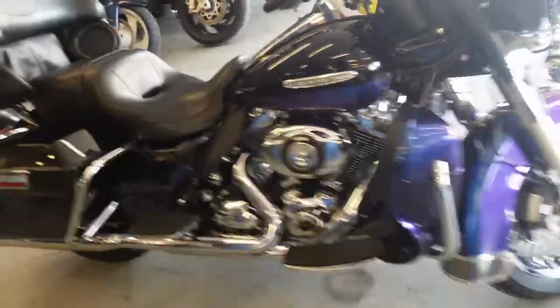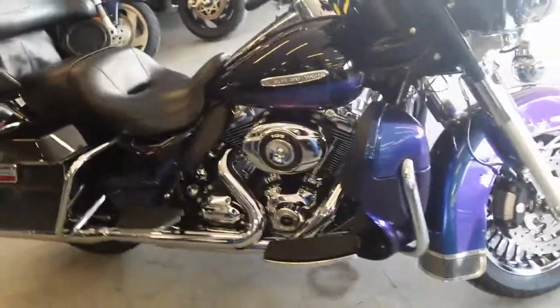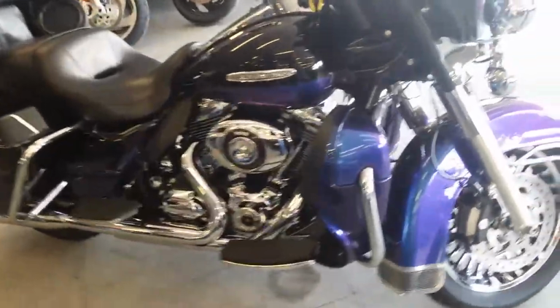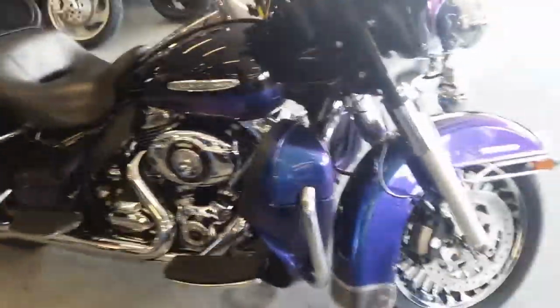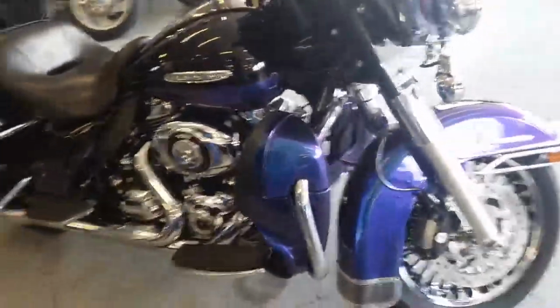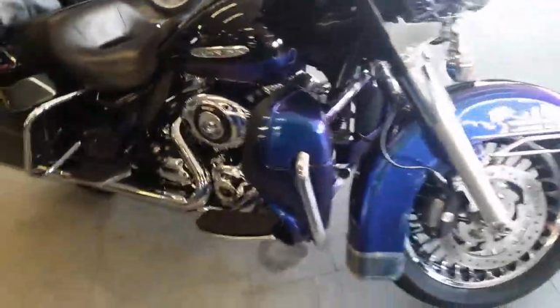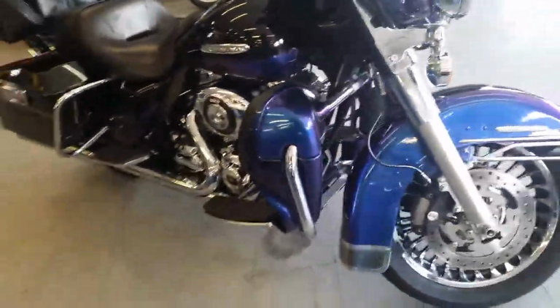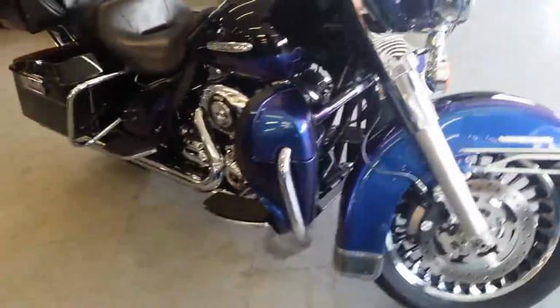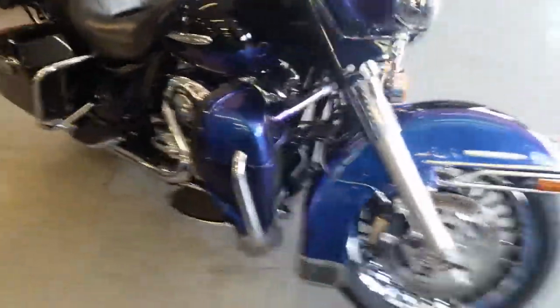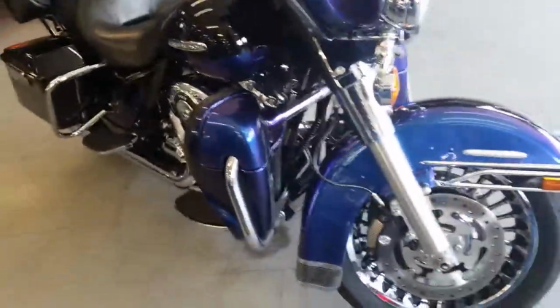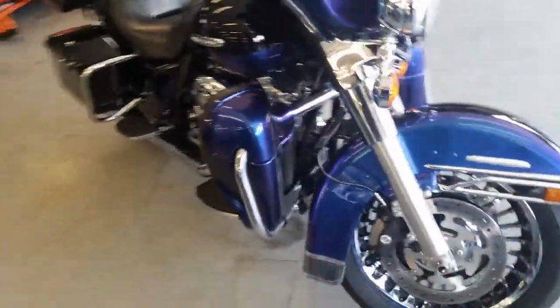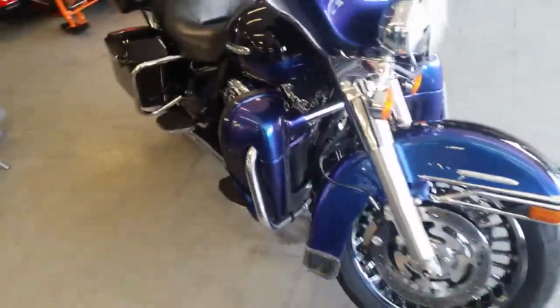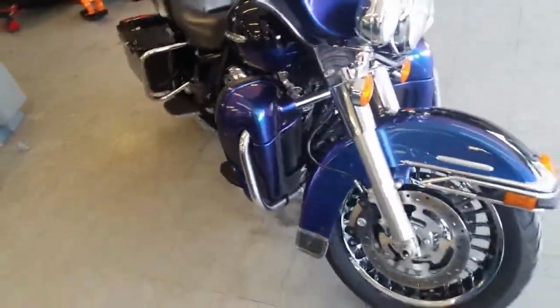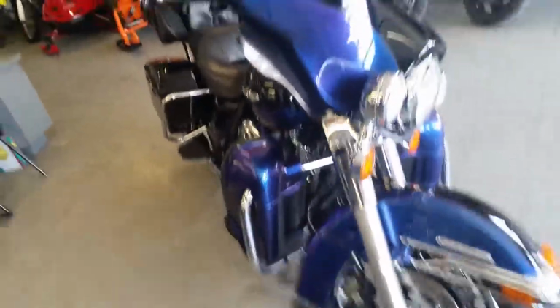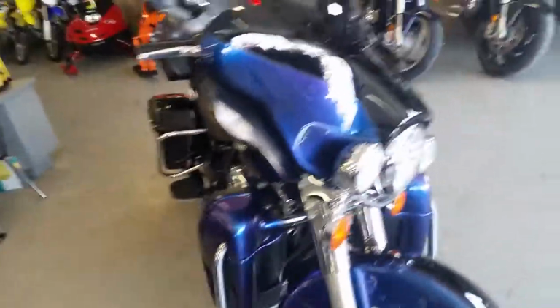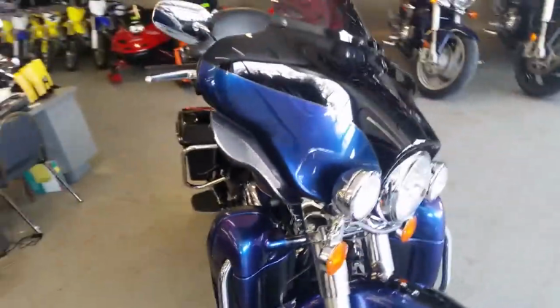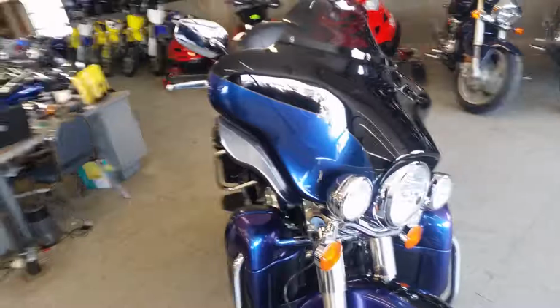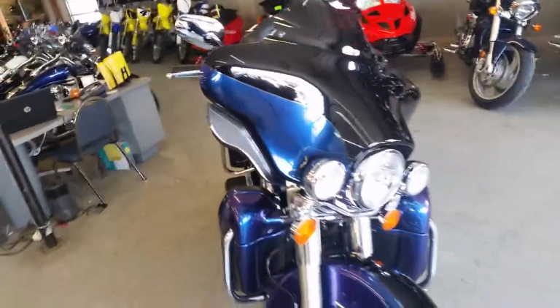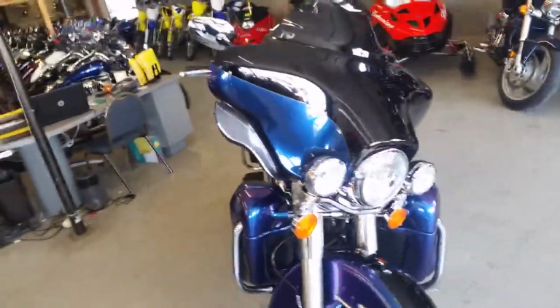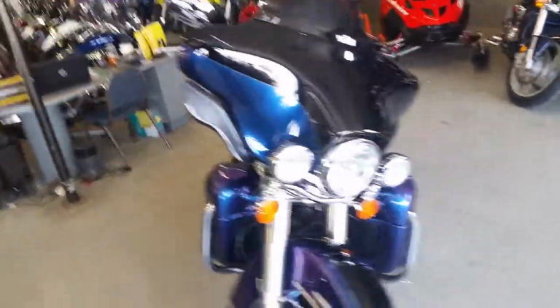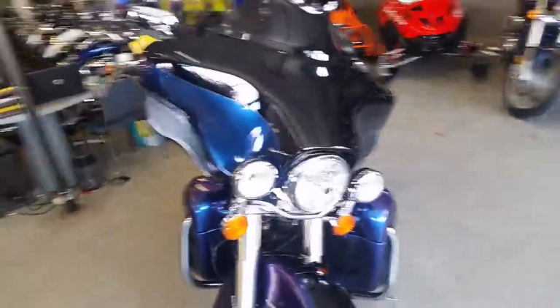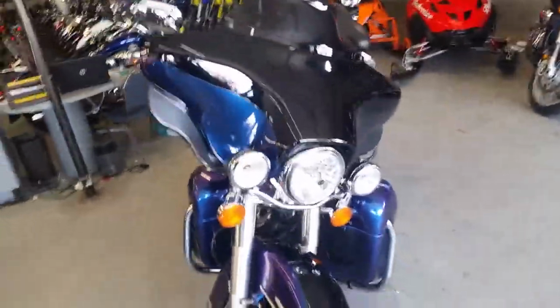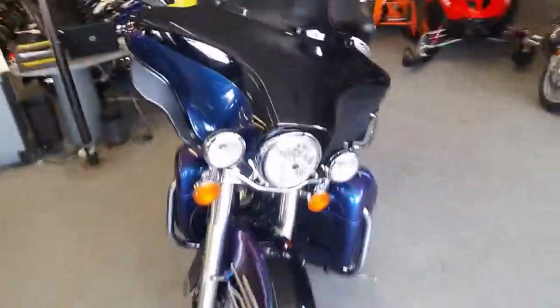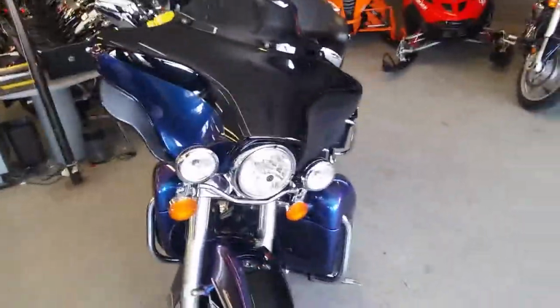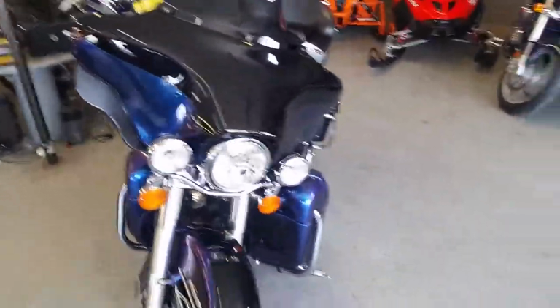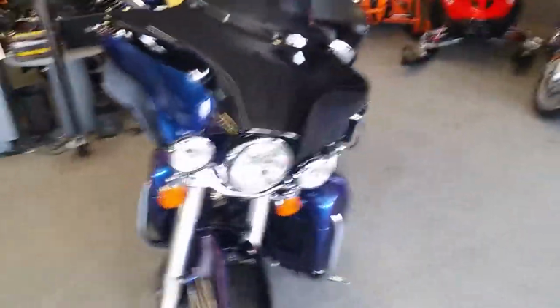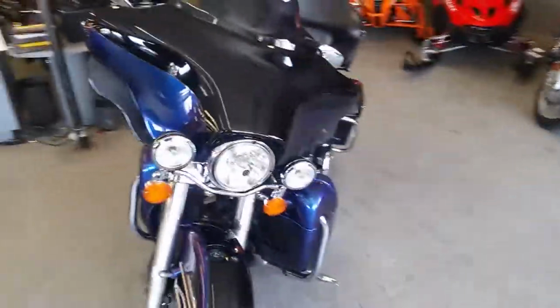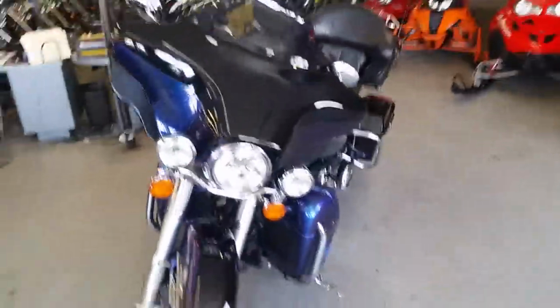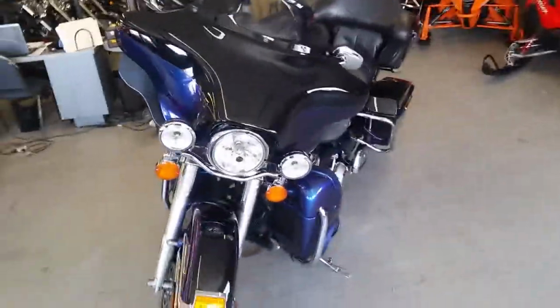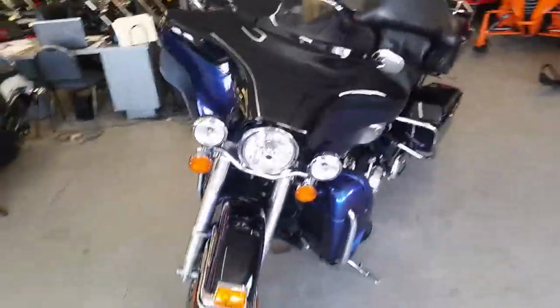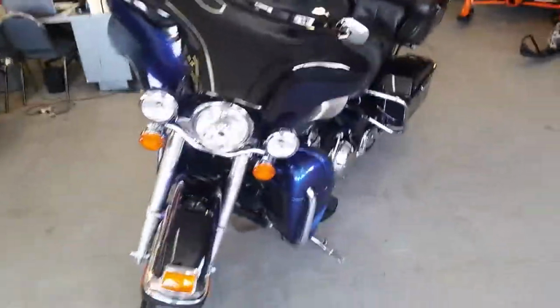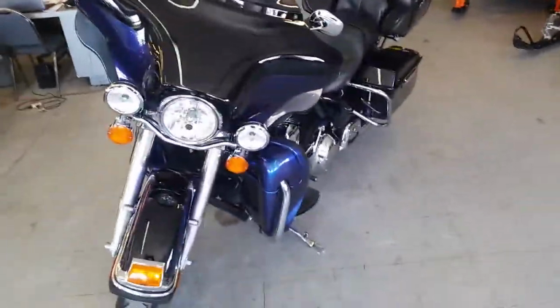It's all stock, tons of chrome. Paint's a must-see. It's got Vance and Hines exhaust. Makes this thing sound cooler than it actually looks, man. It's a great bike. It's a full dresser.